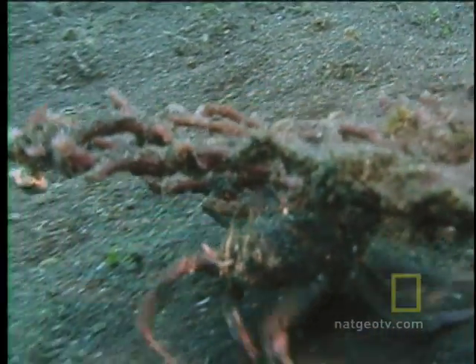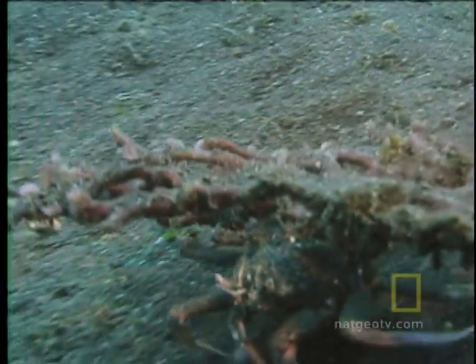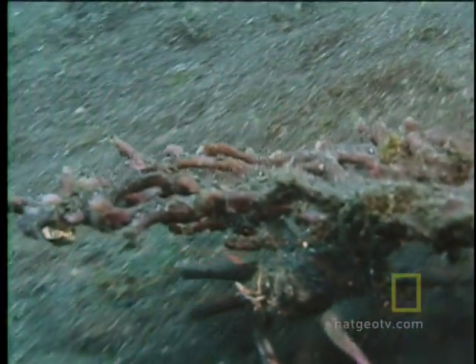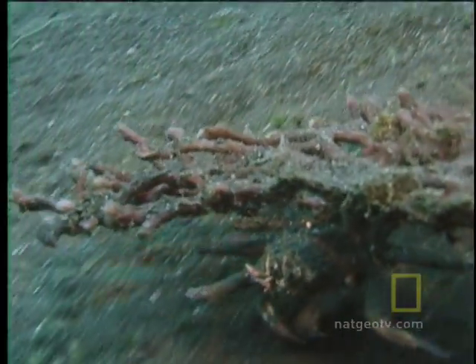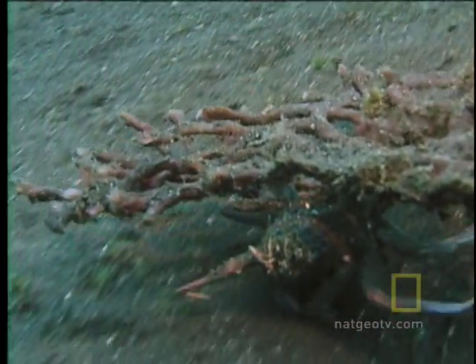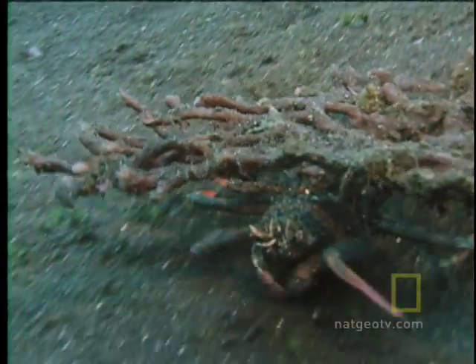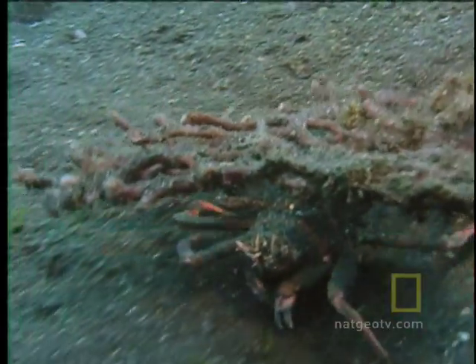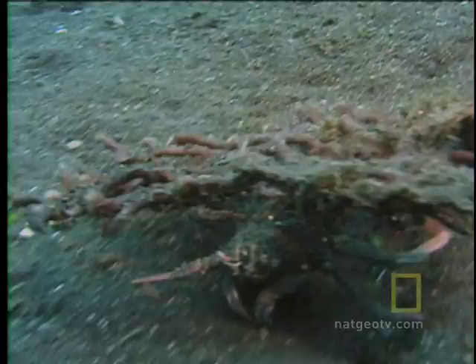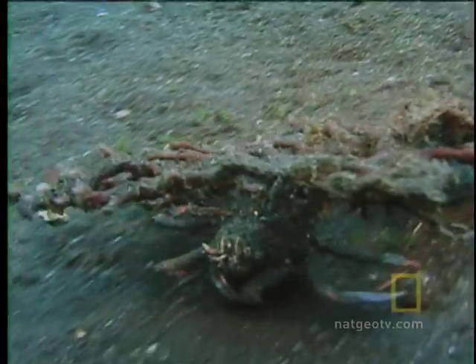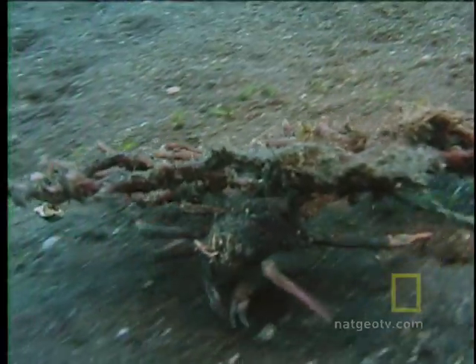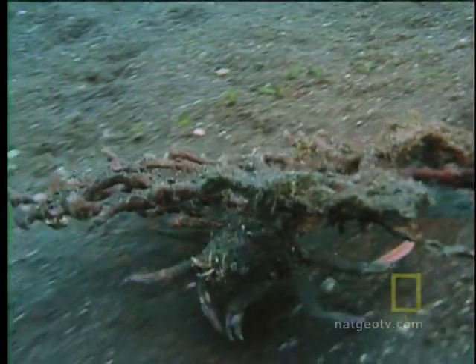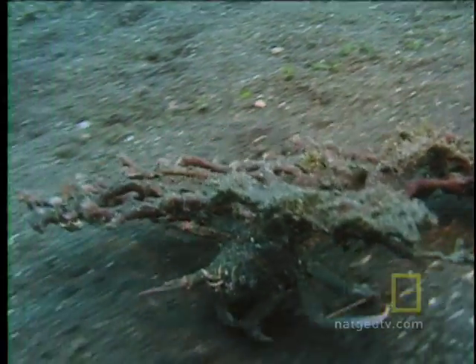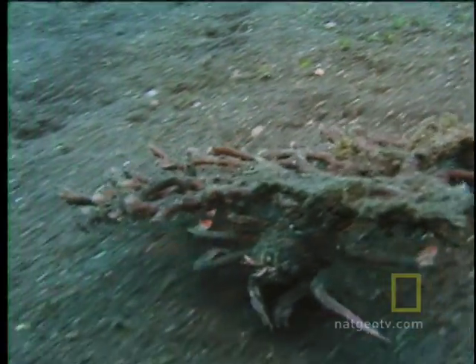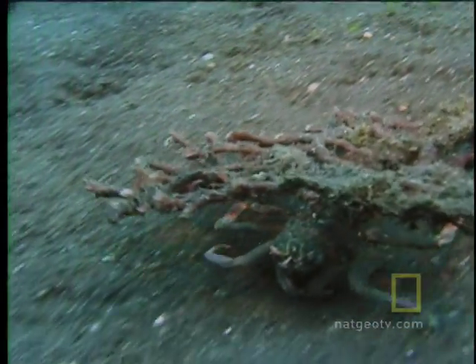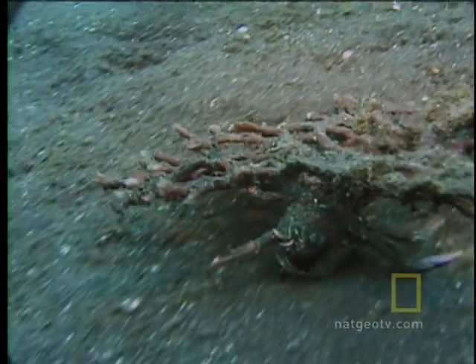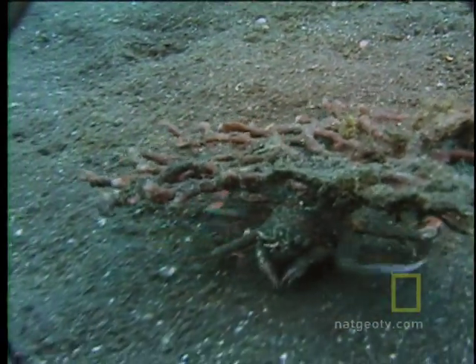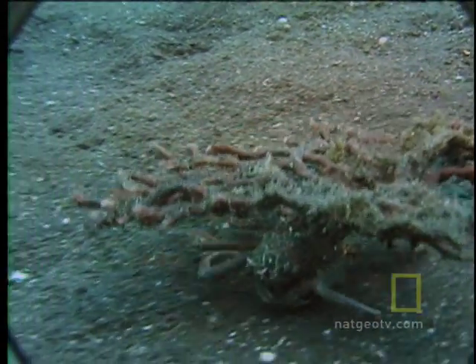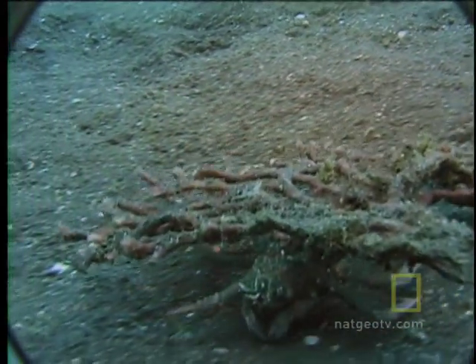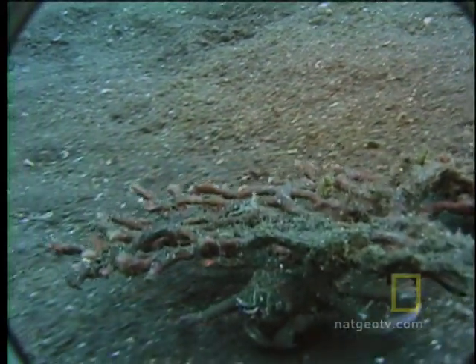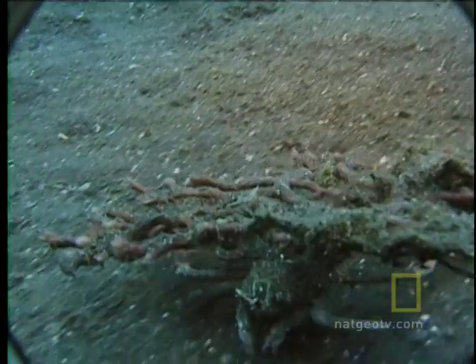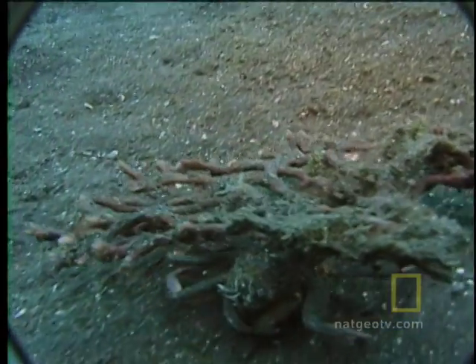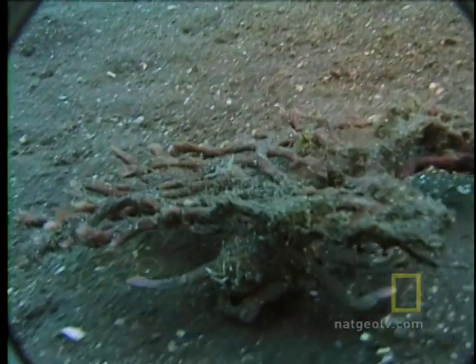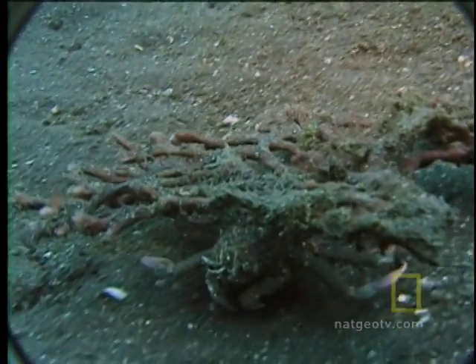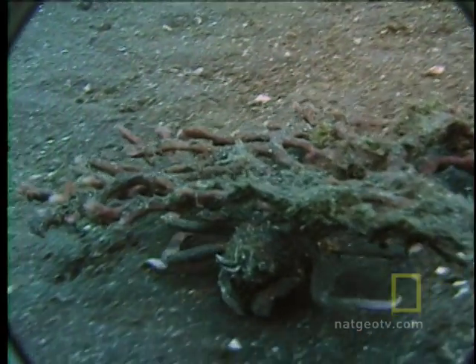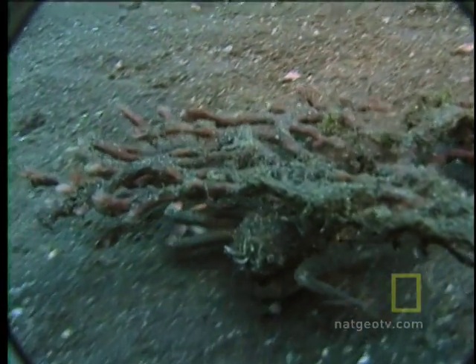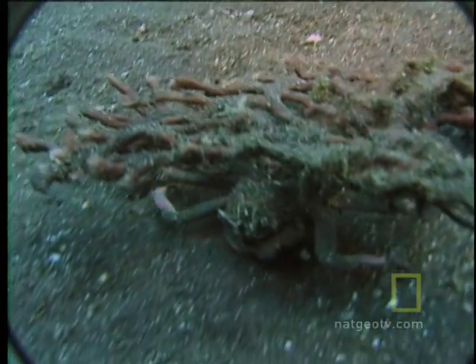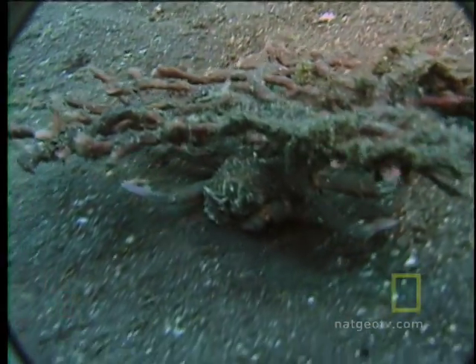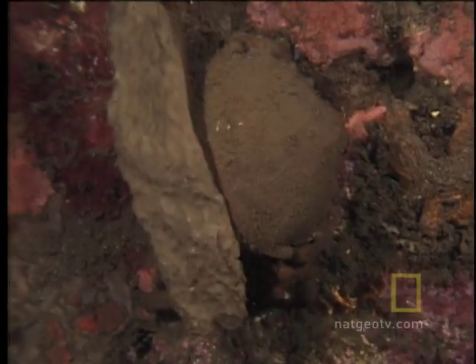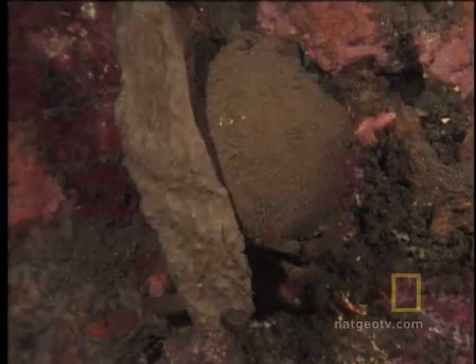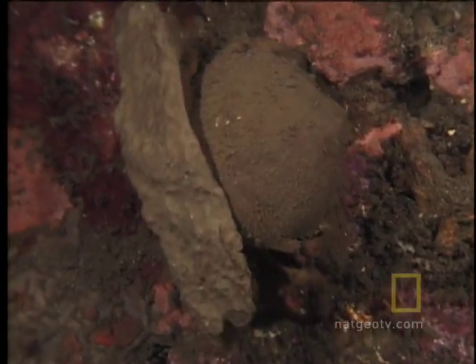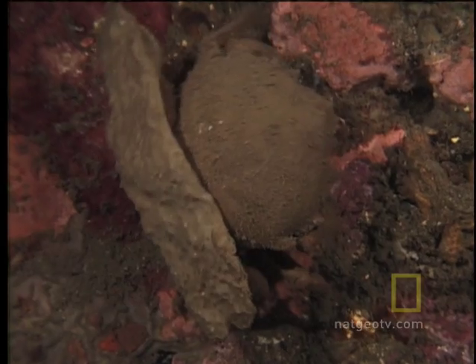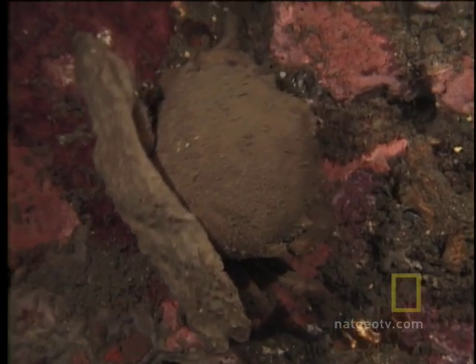Here in the waters of the Lembe Strait in North Sulawesi, Indonesia, we've come to observe an animal that has learned to survive by carrying its defense on its back. This is the carrier crab.